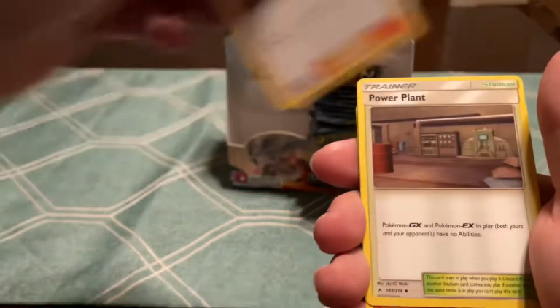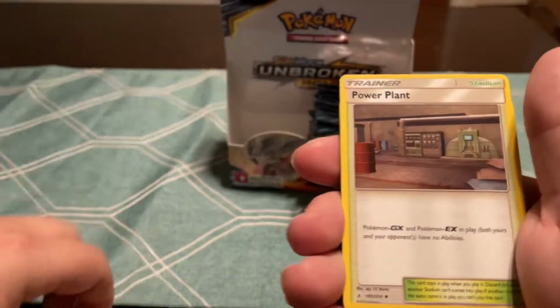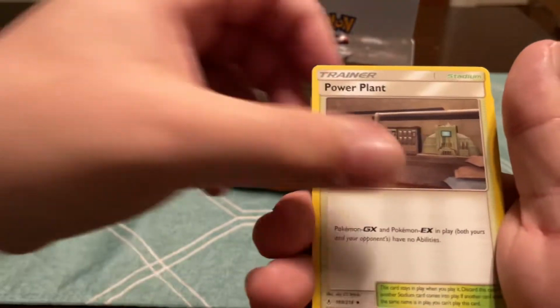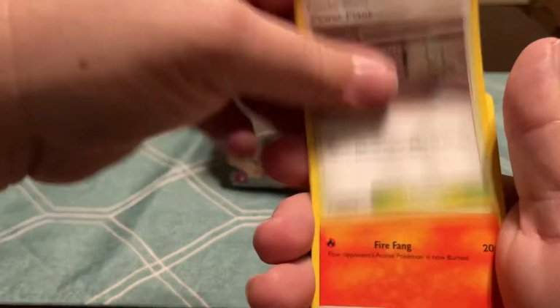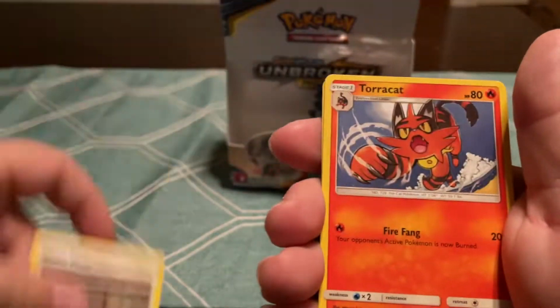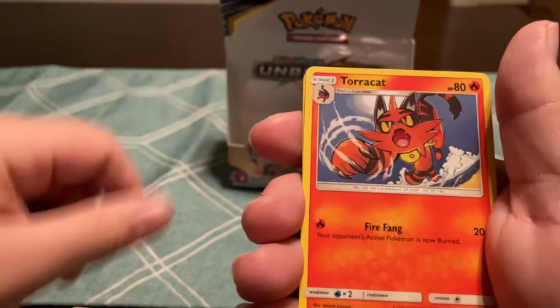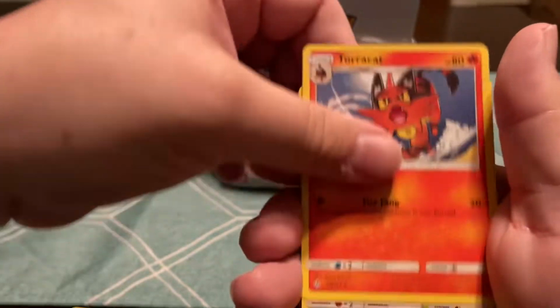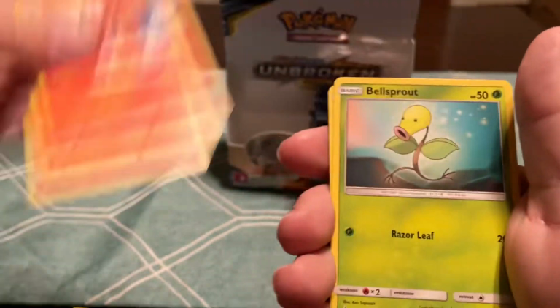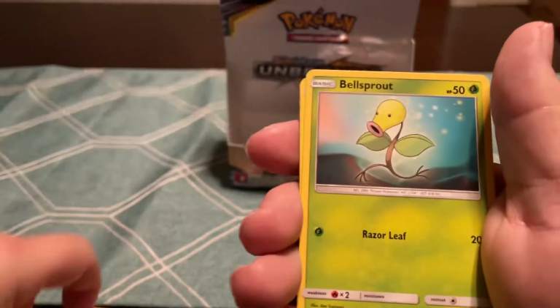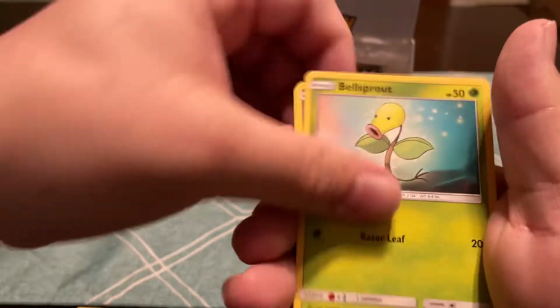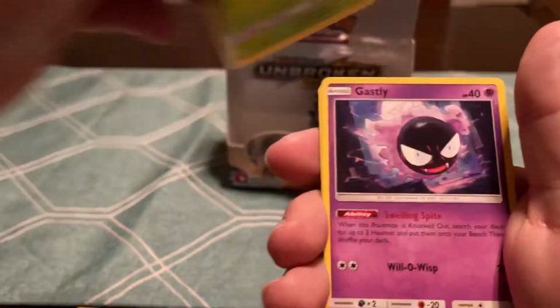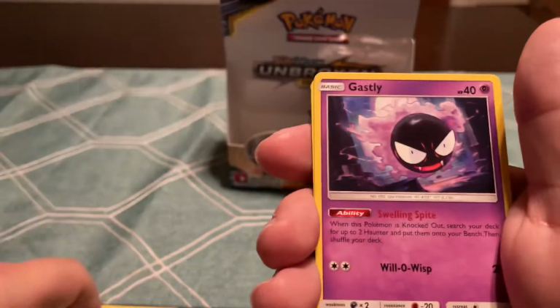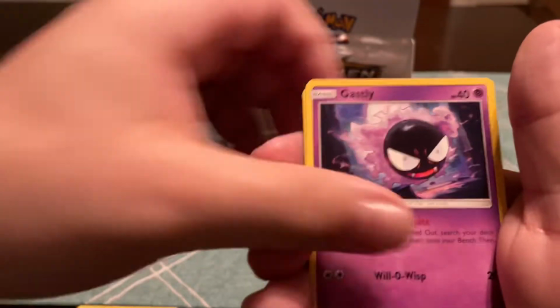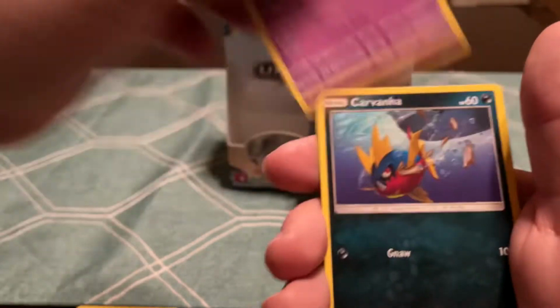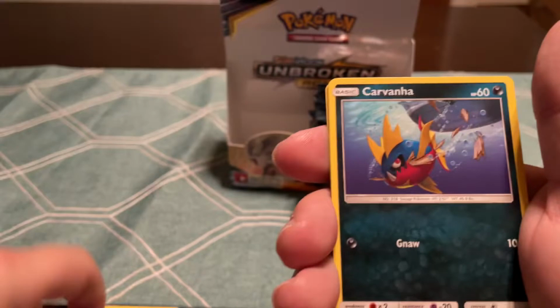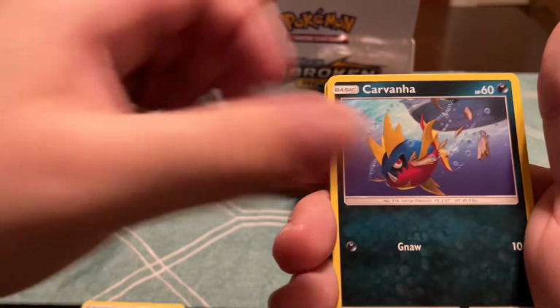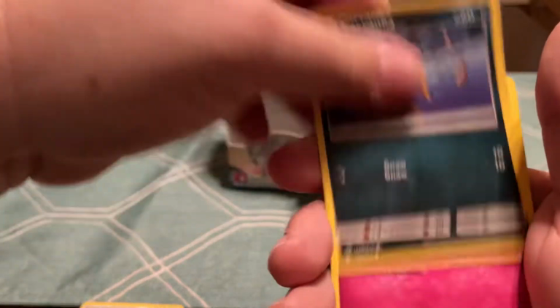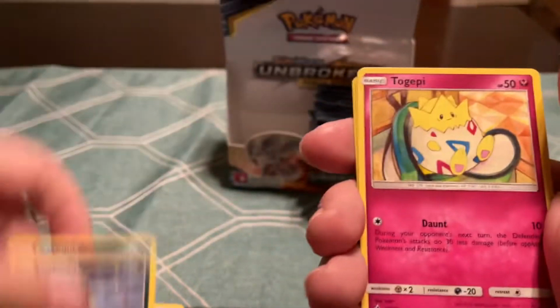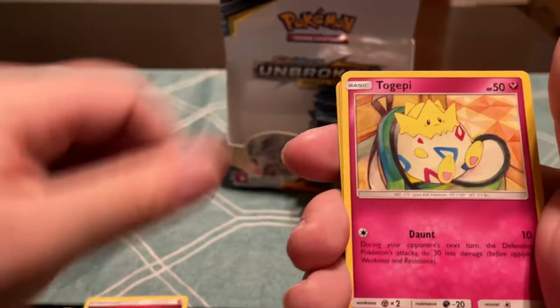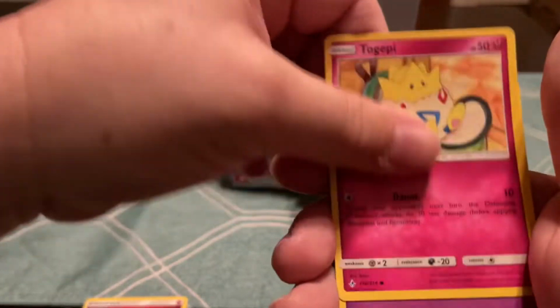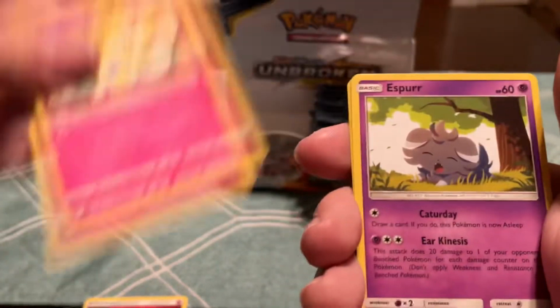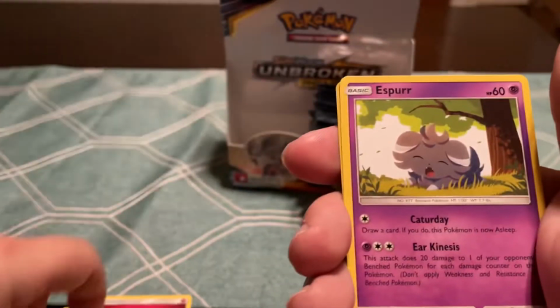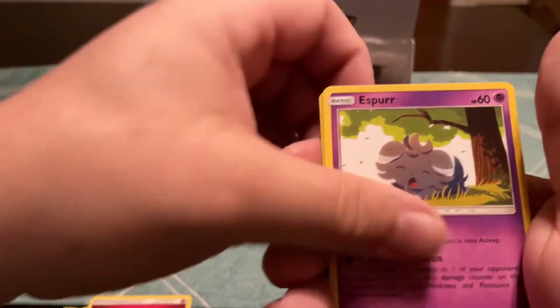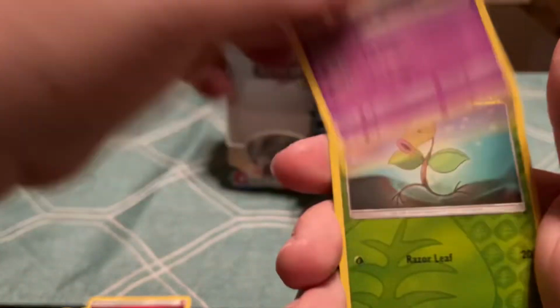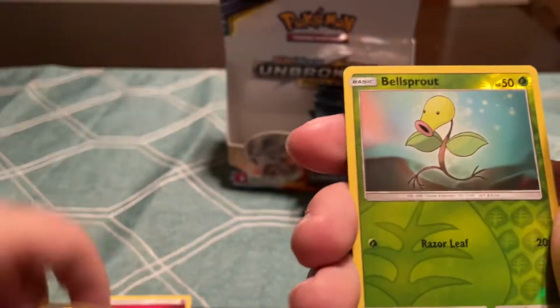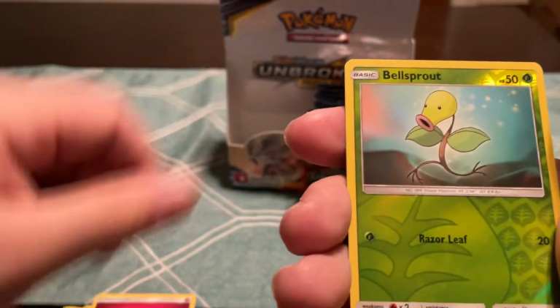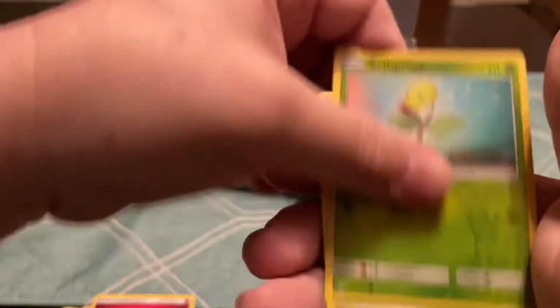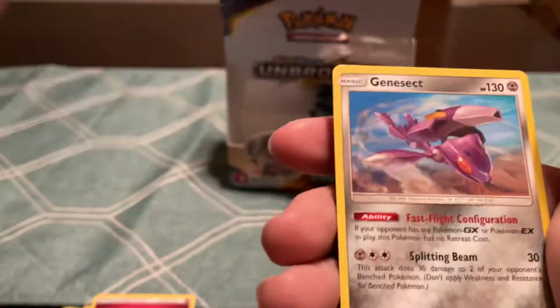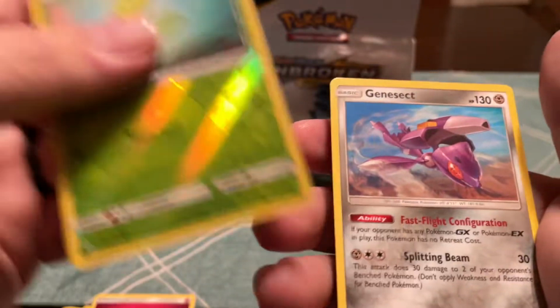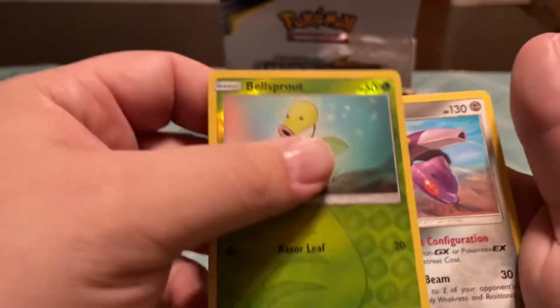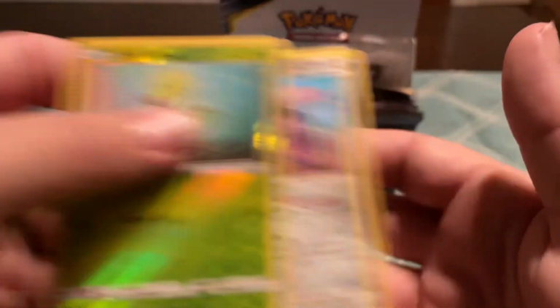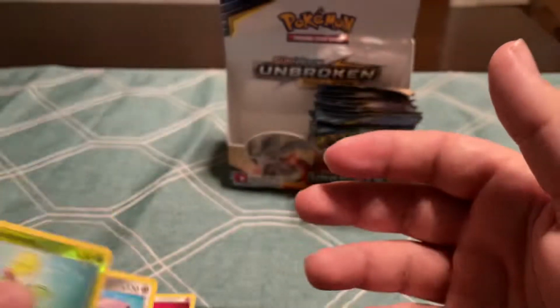Trap, Power Plant, Torracat, Bellsprout, Gastly, Carvanha, Tobanai, Espurr, Bellsprout again — and it's in the set.